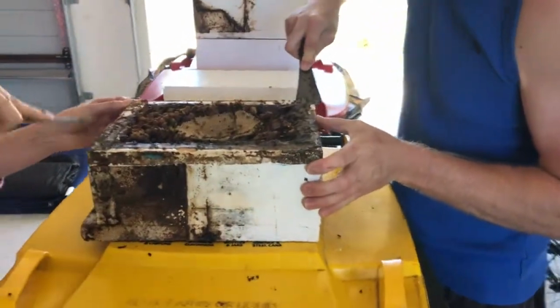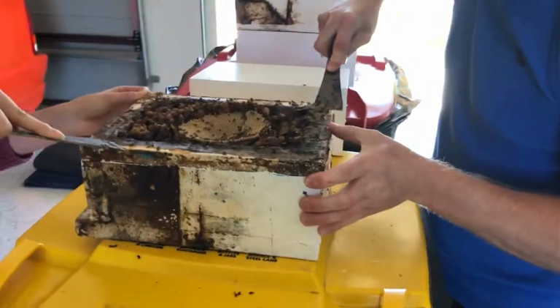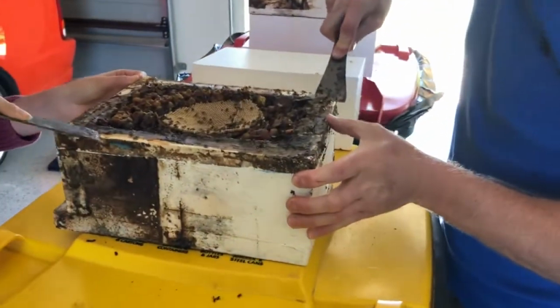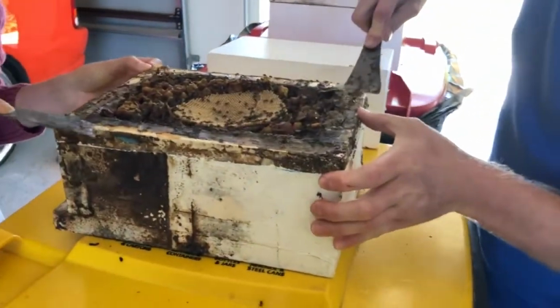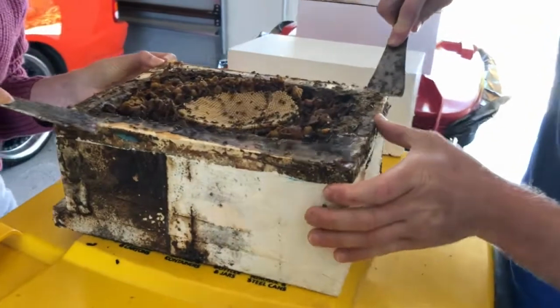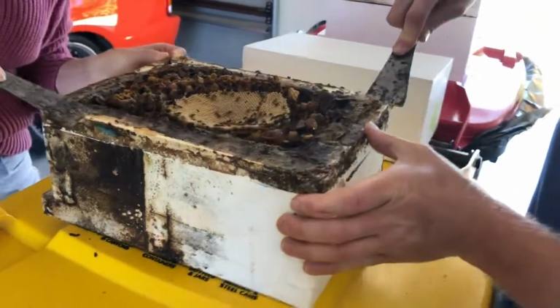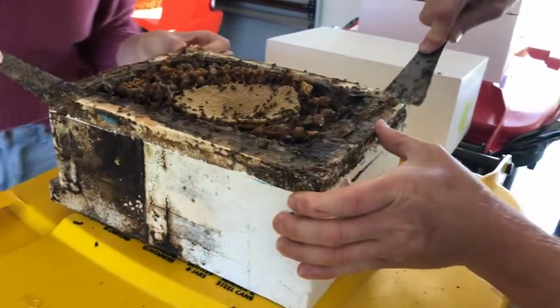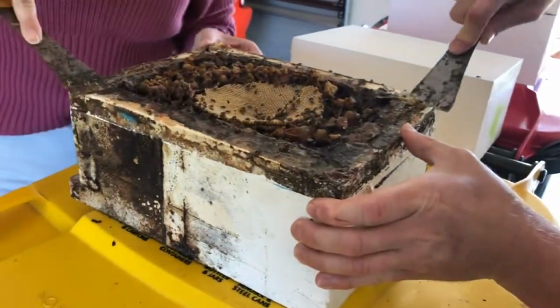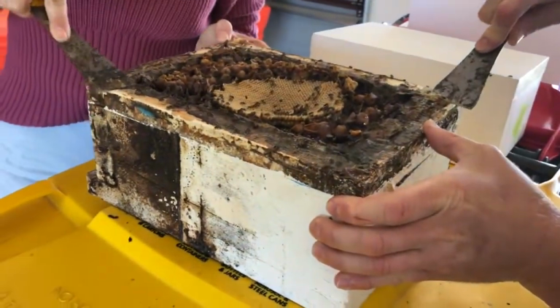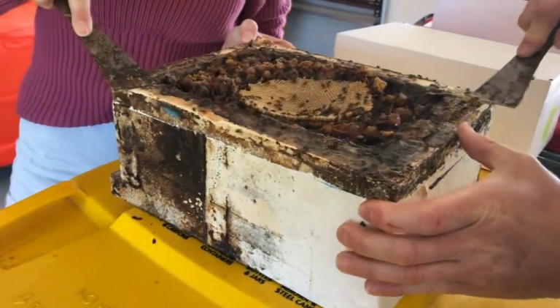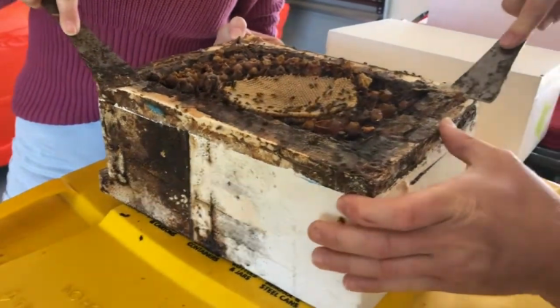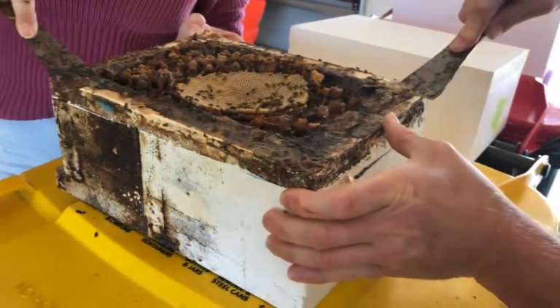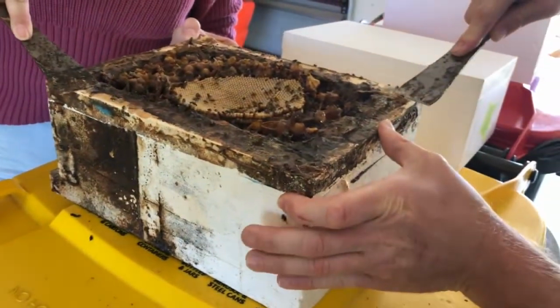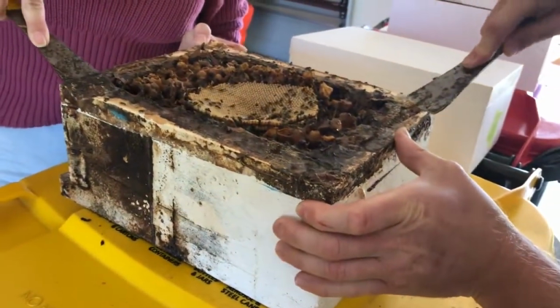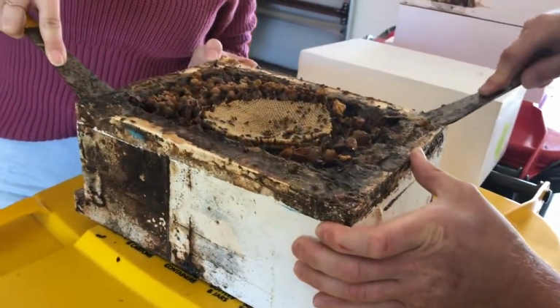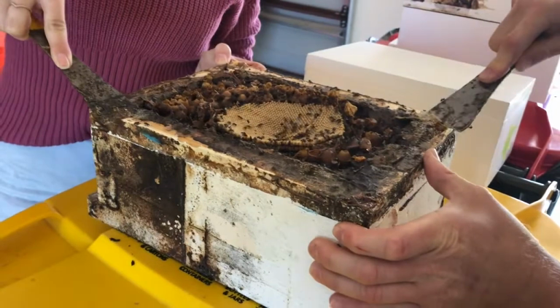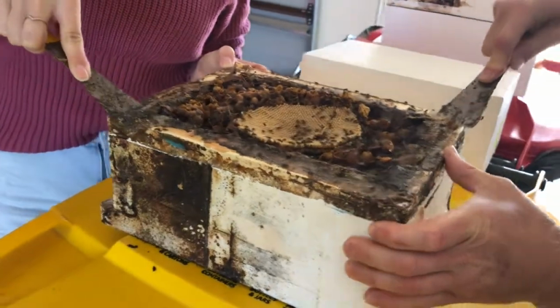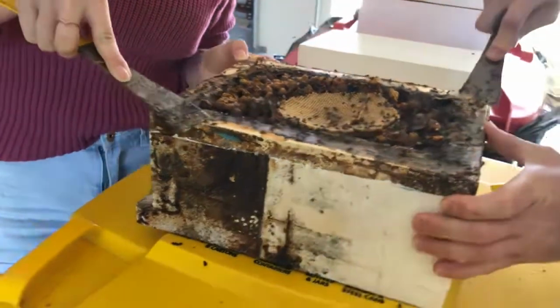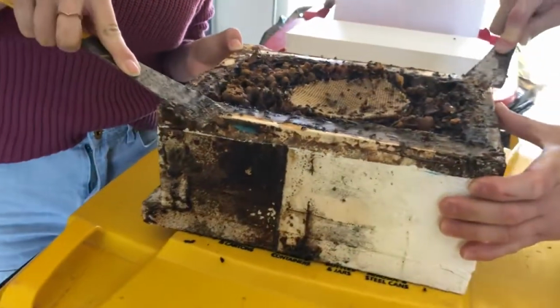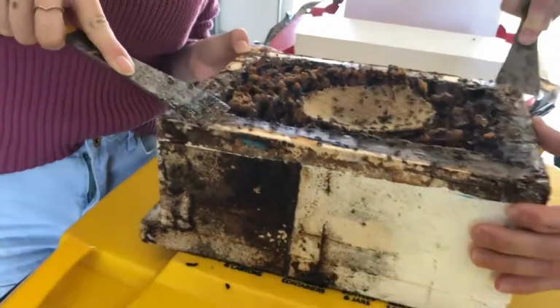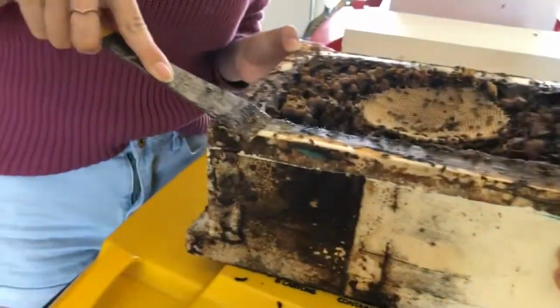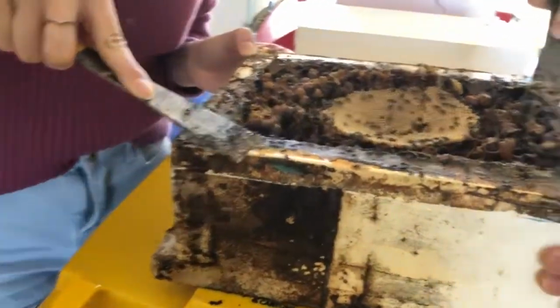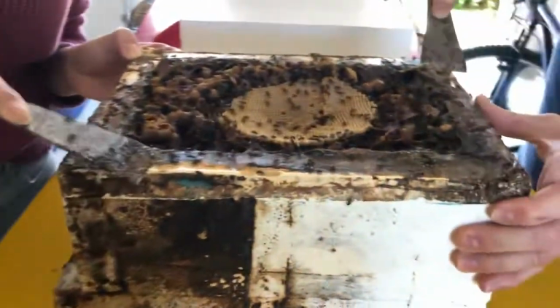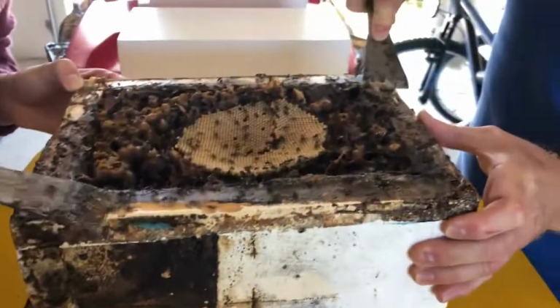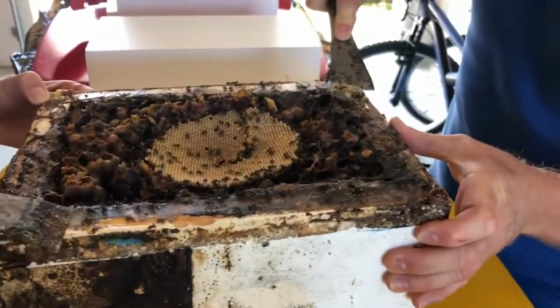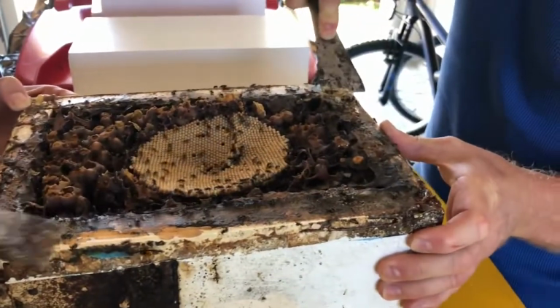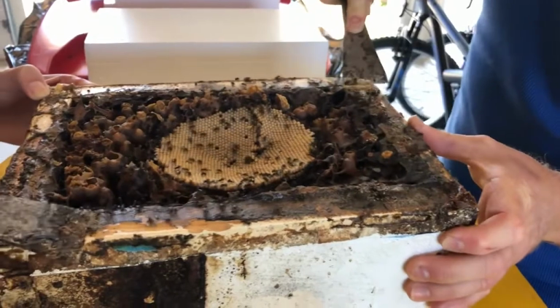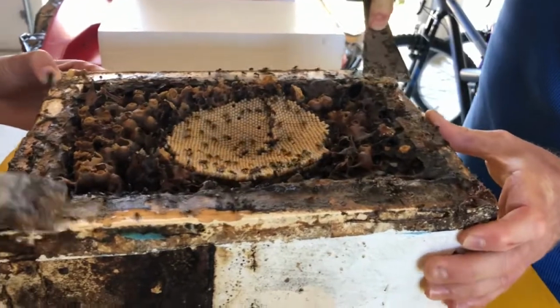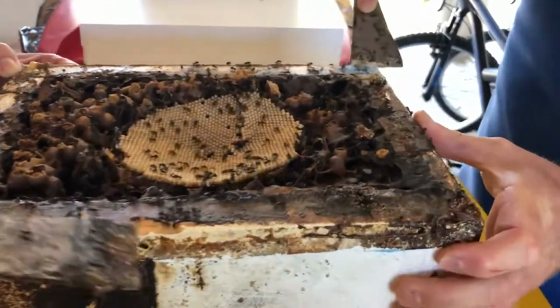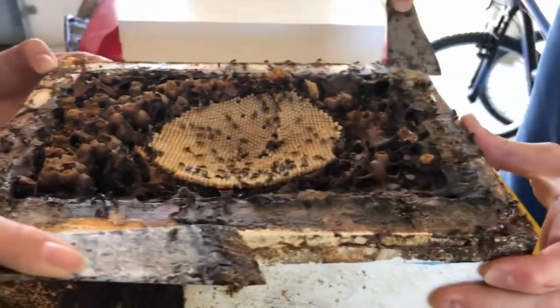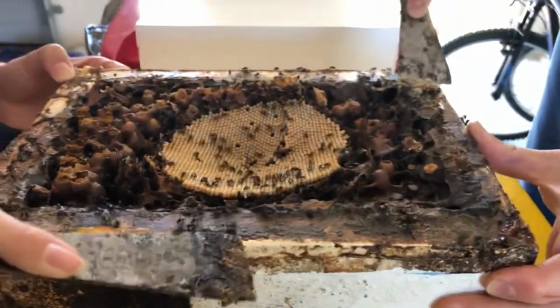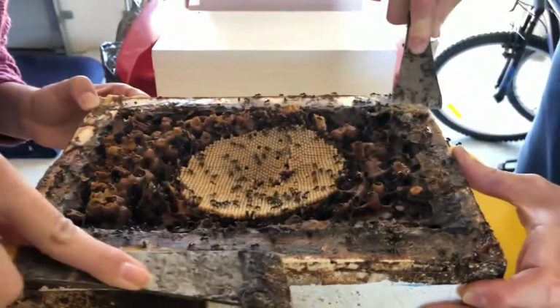Mark and Emma are cleaning up the edges of this section so that the next one fits on. The split bars should go nicely at either side of that brood.